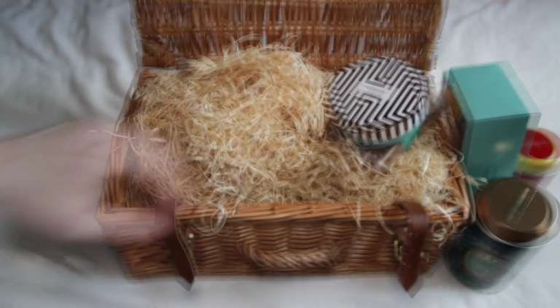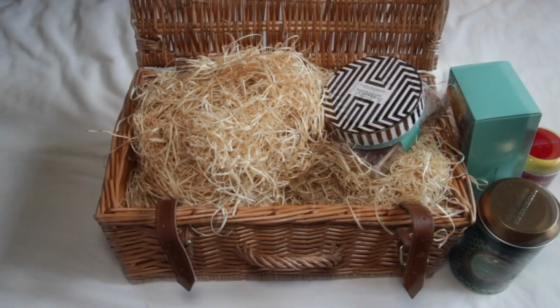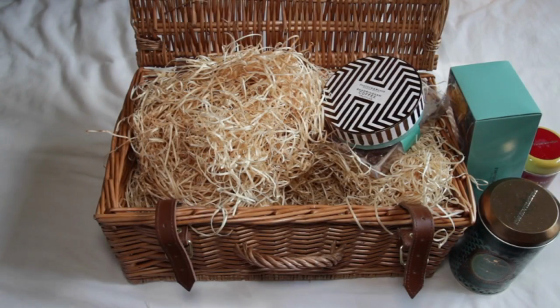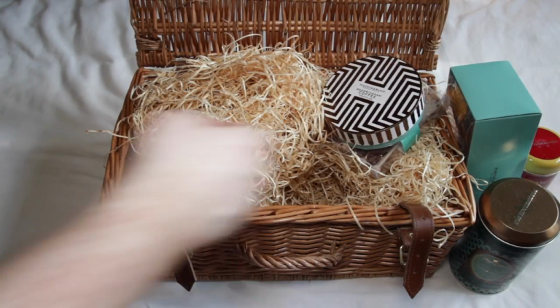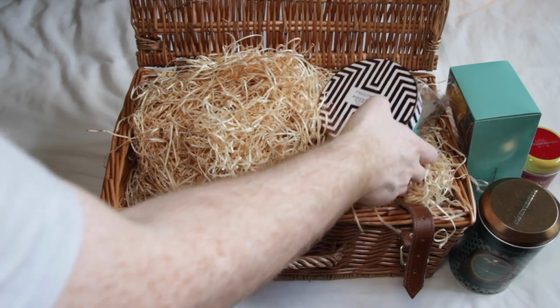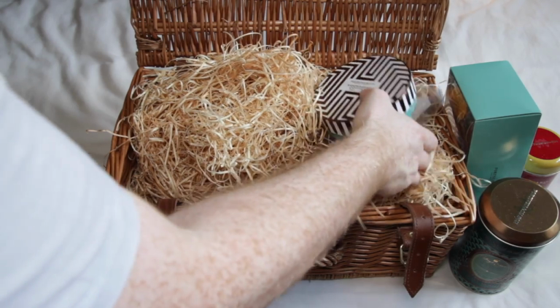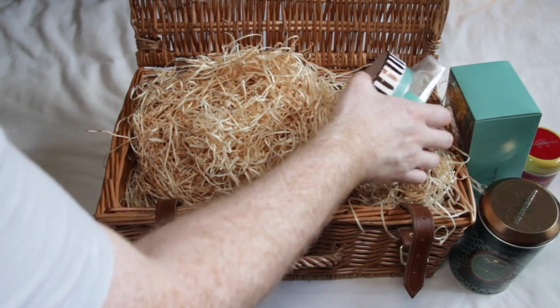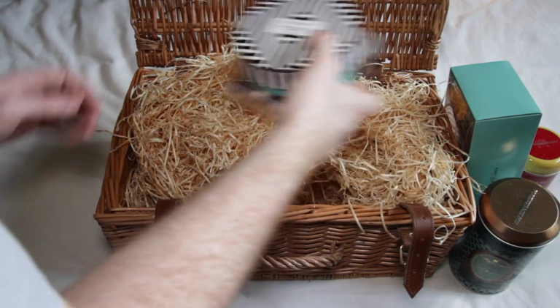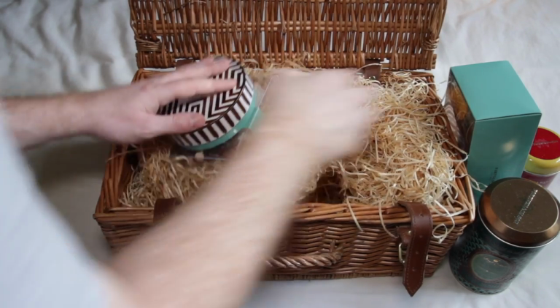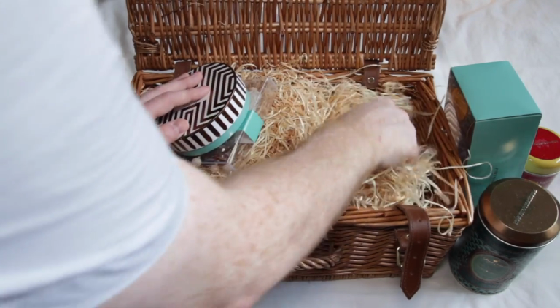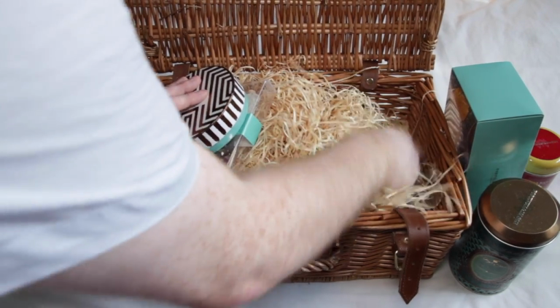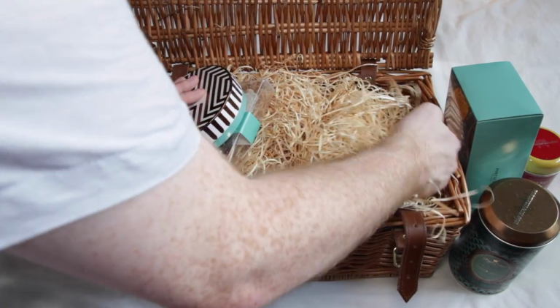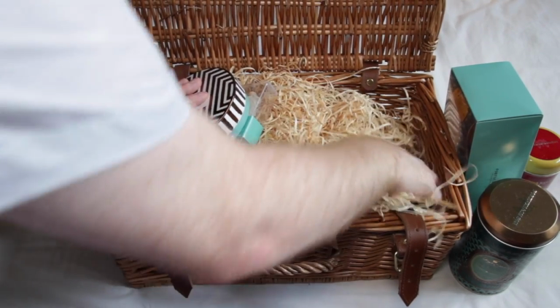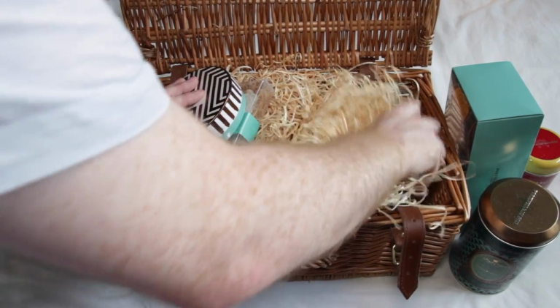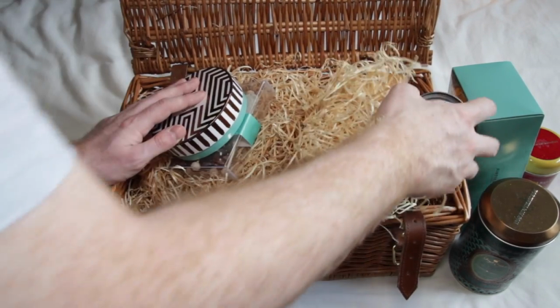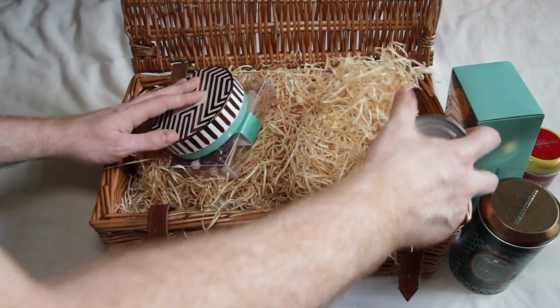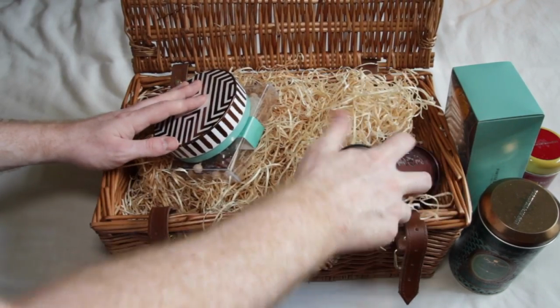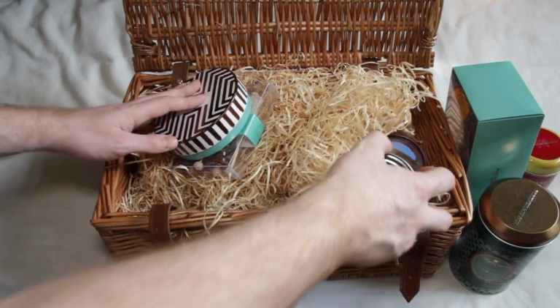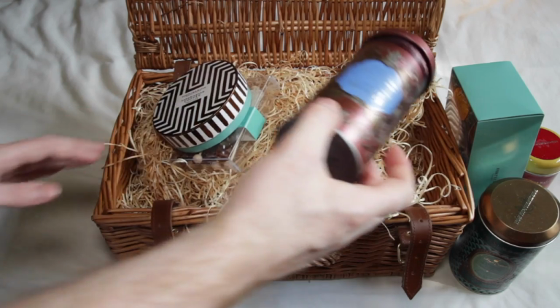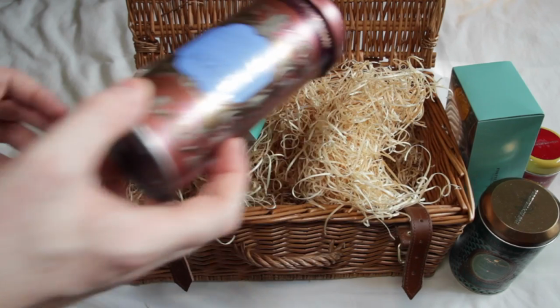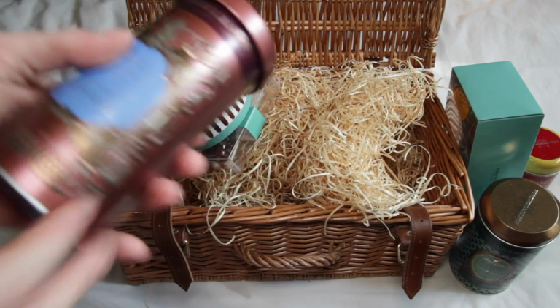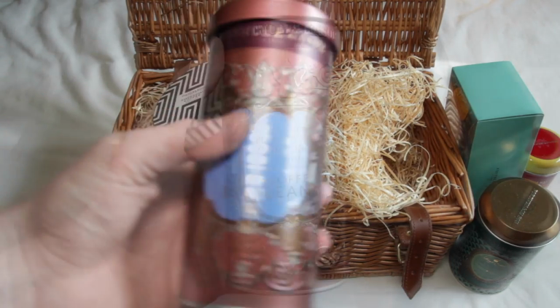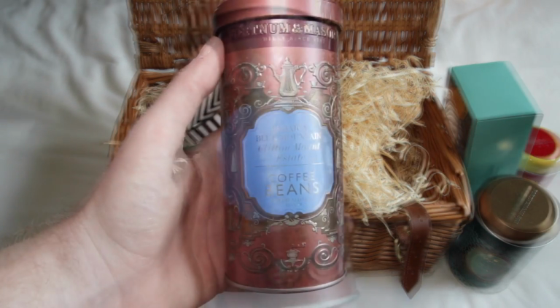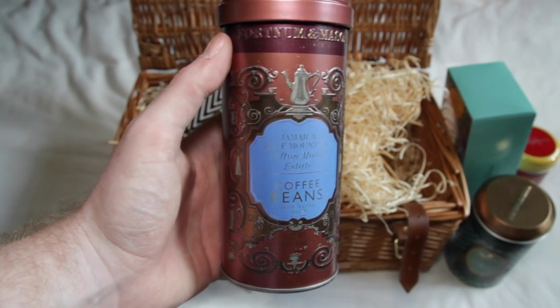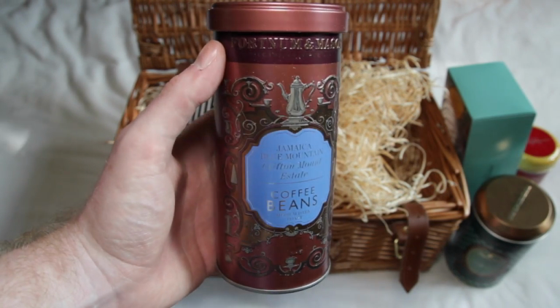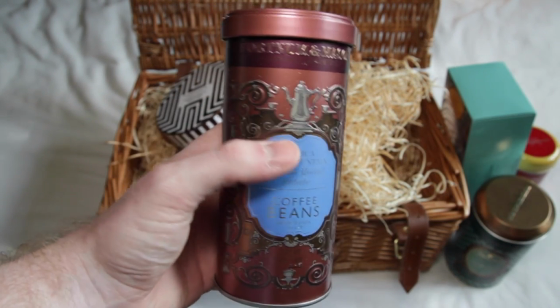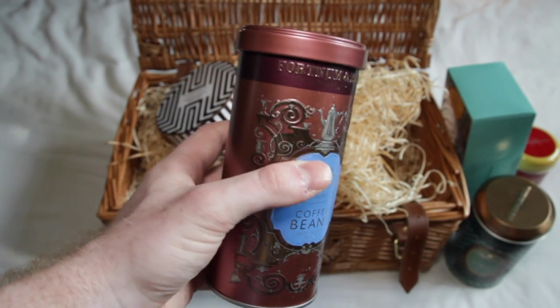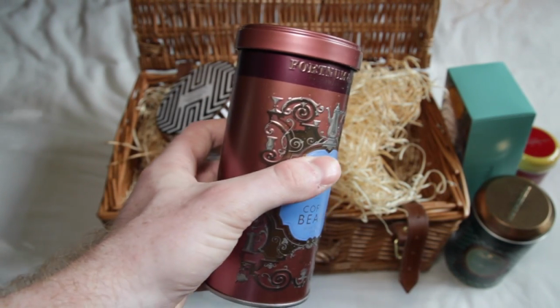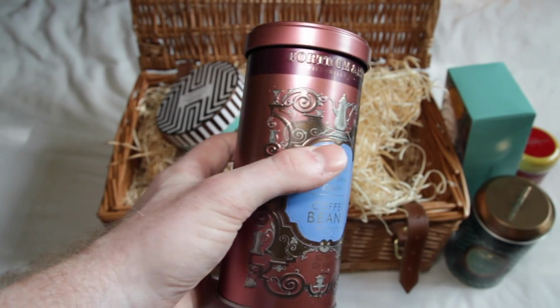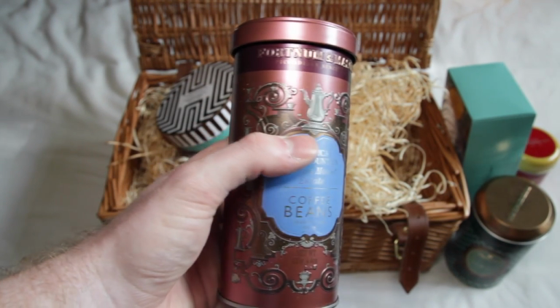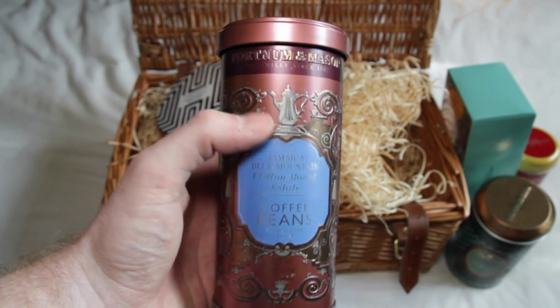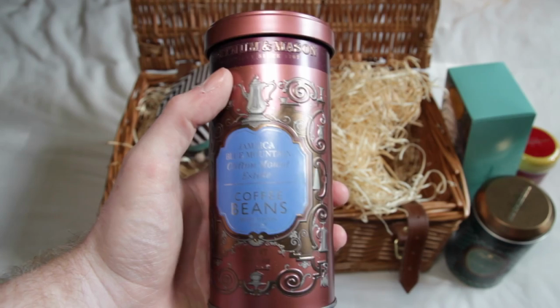The final item in this hamper is a tin of Jamaica Blue Mountain Clifton Mount Estate coffee beans, medium dark roast. I much prefer coffee beans to ground coffee because I think beans retain their flavor for longer, and so you get a tastier cup of coffee.